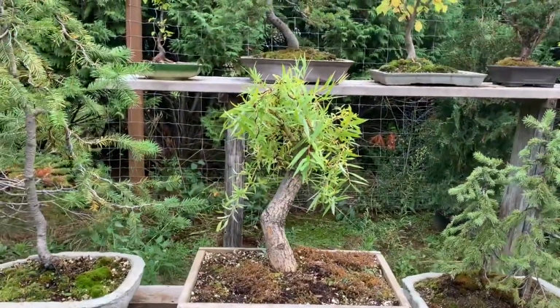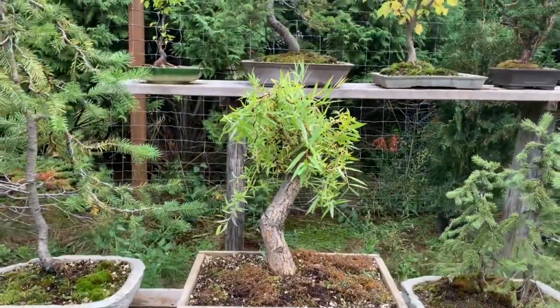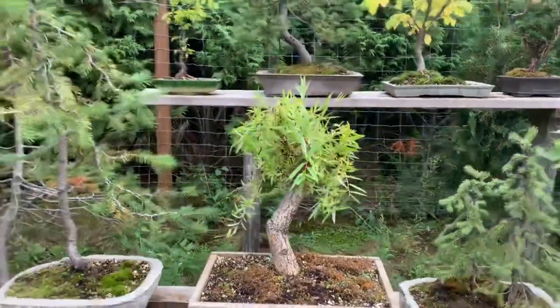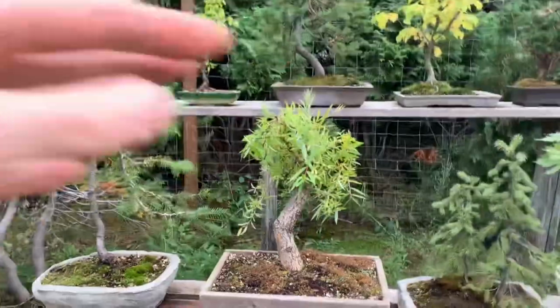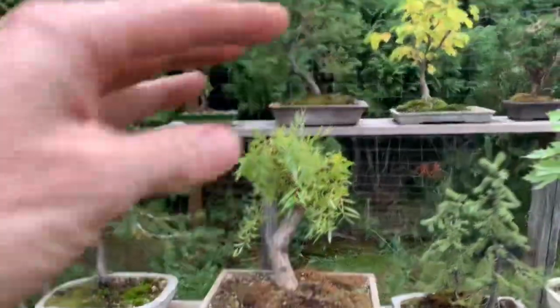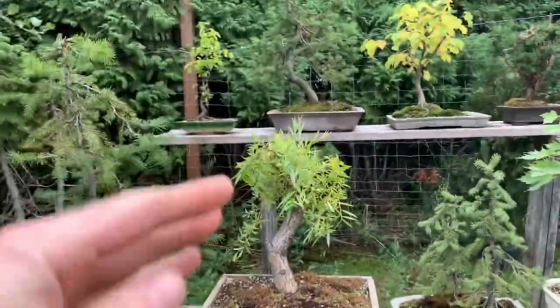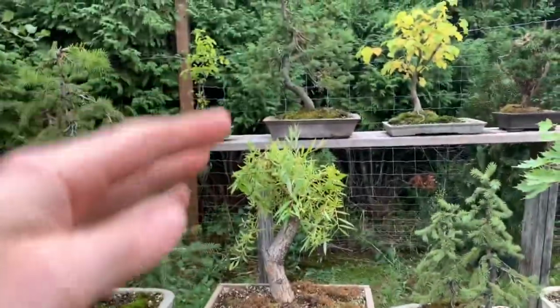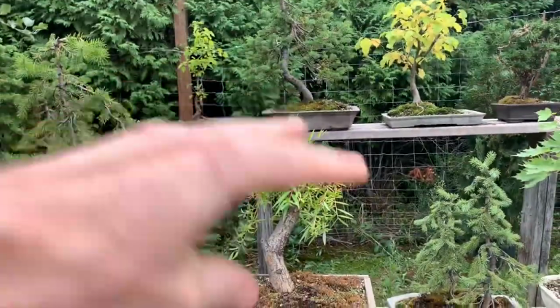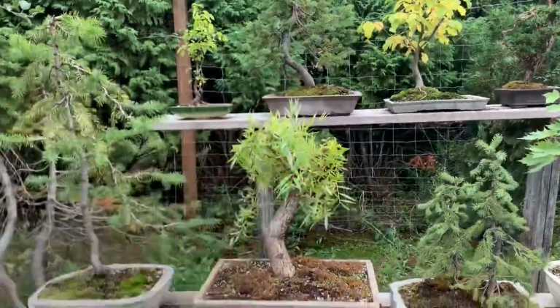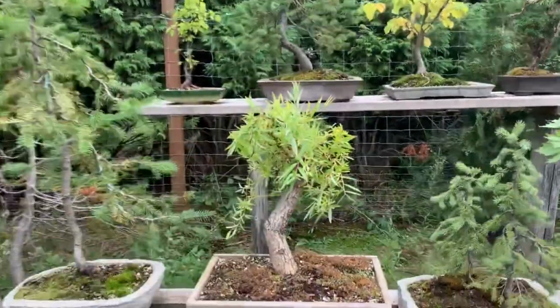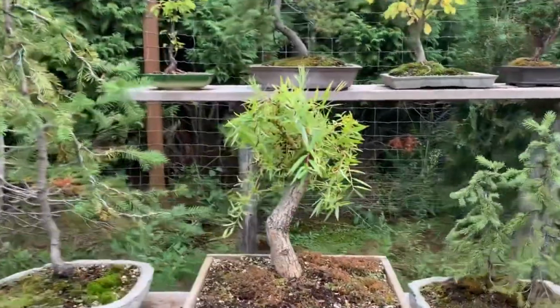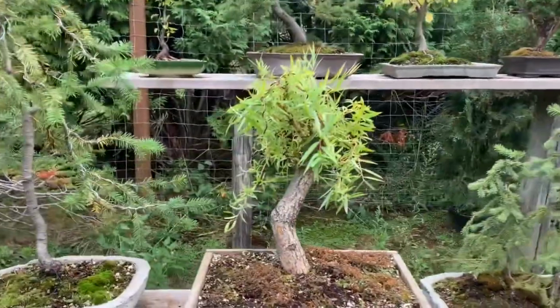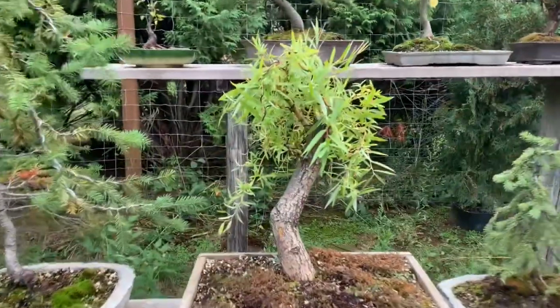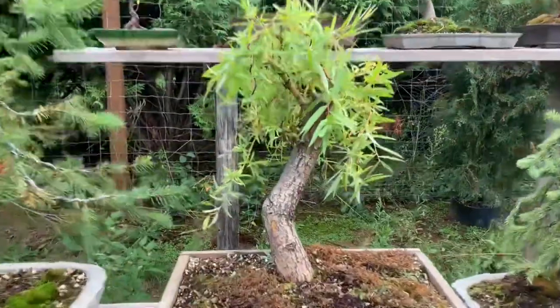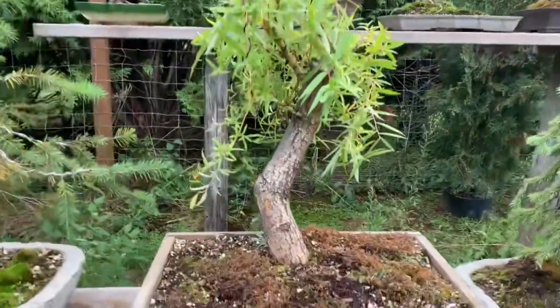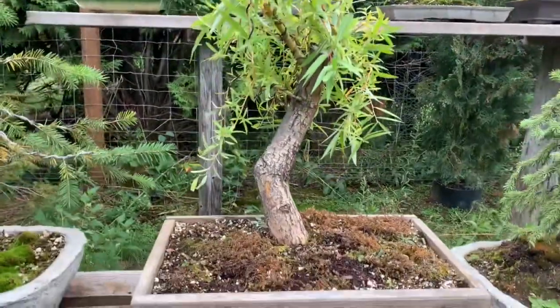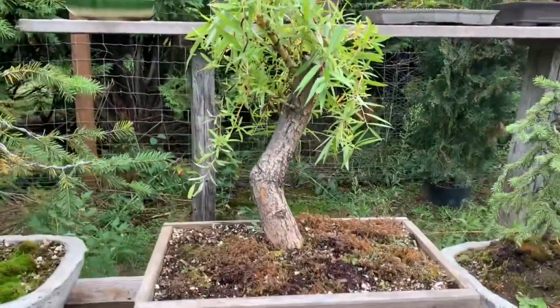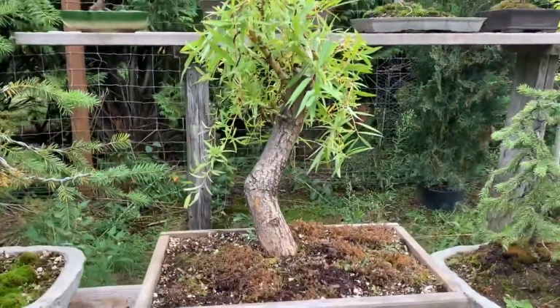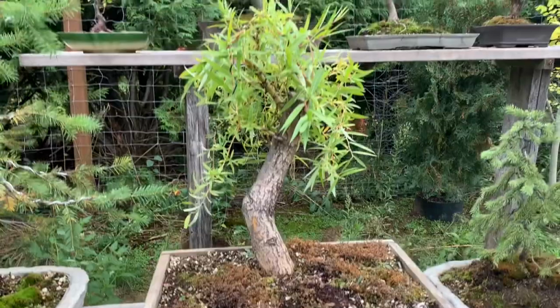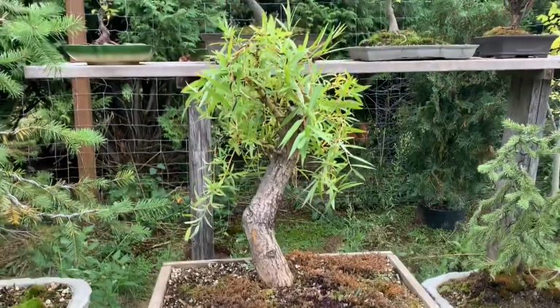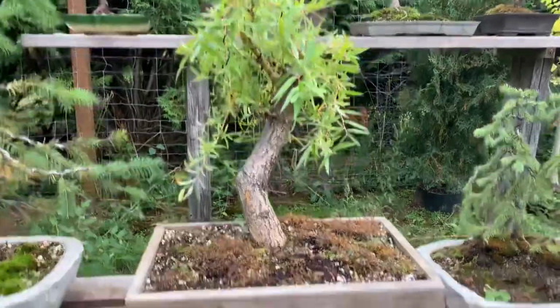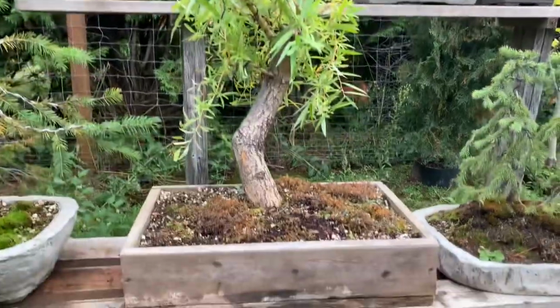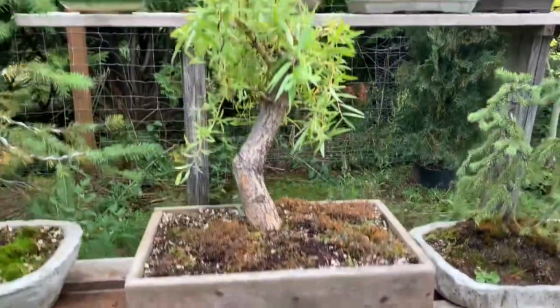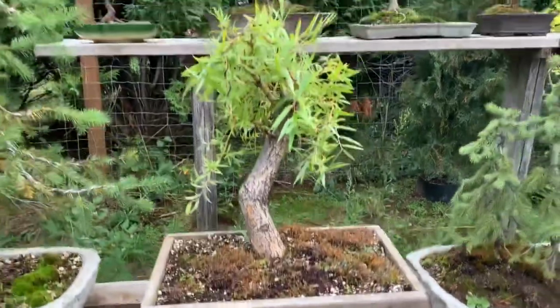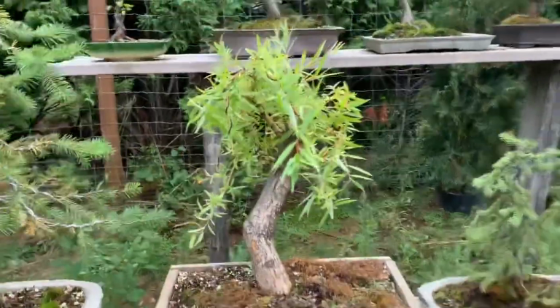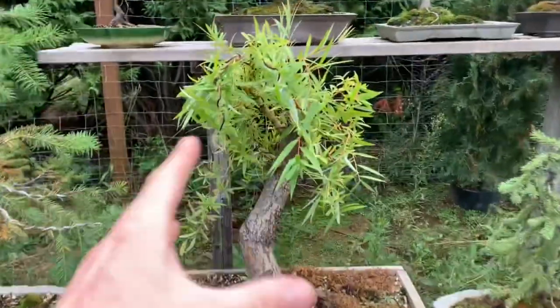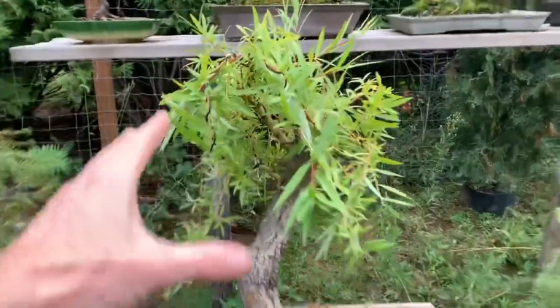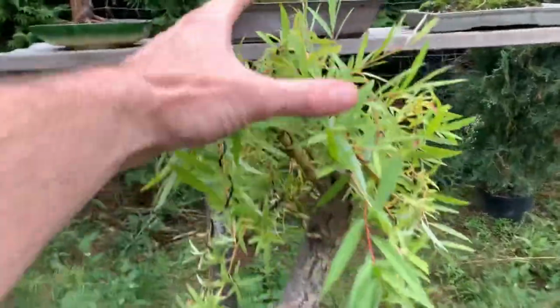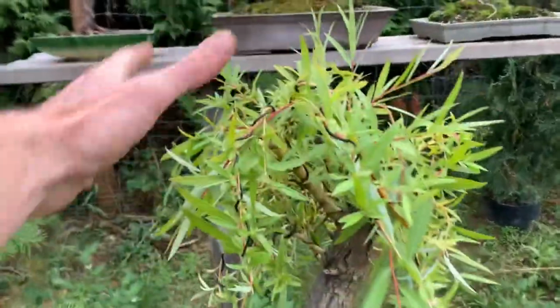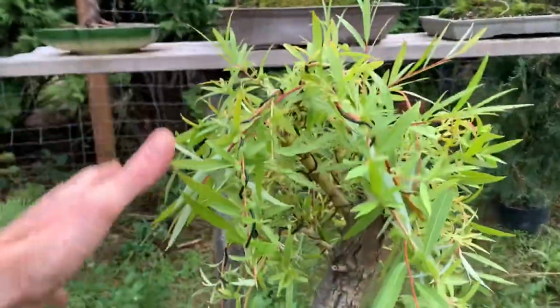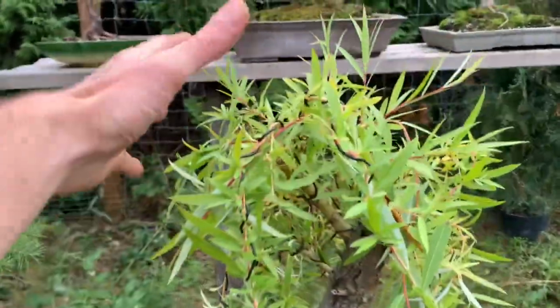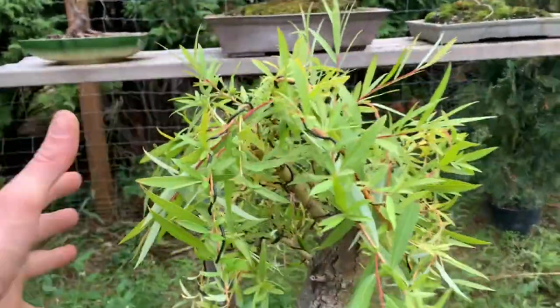The willow just needs more of this — more development. I like the way that's turned out; it'll look nice with the new pot. The trunk is just way too big right now, so it's going to need more work.